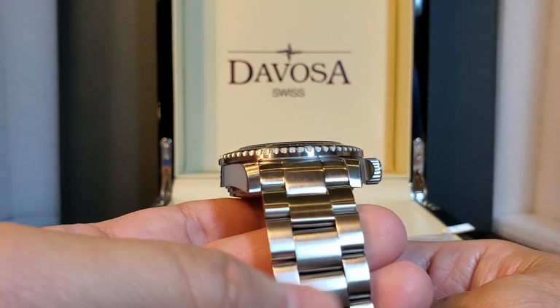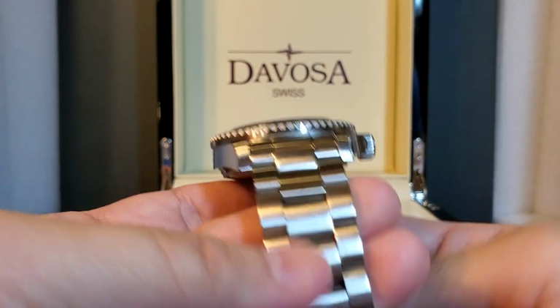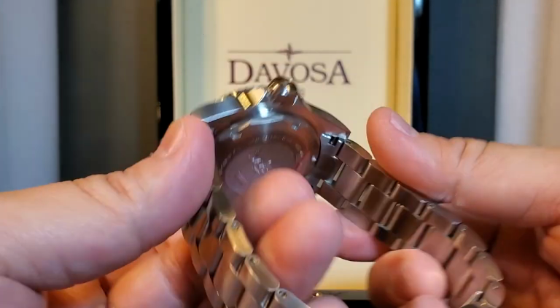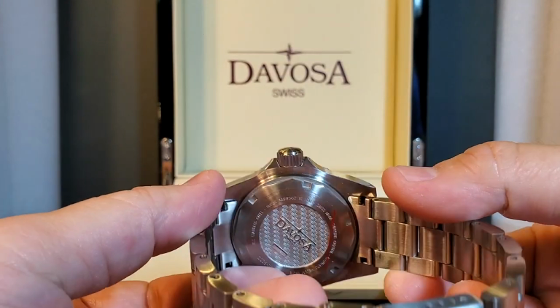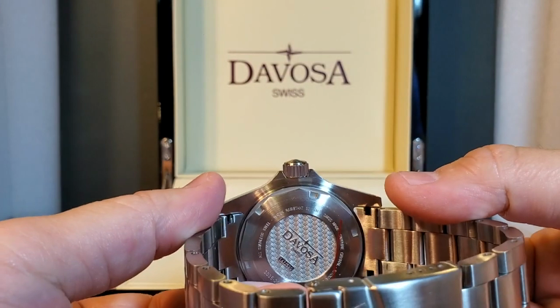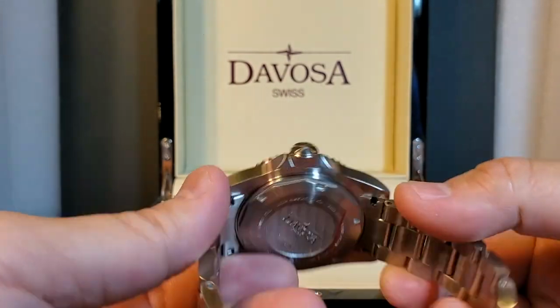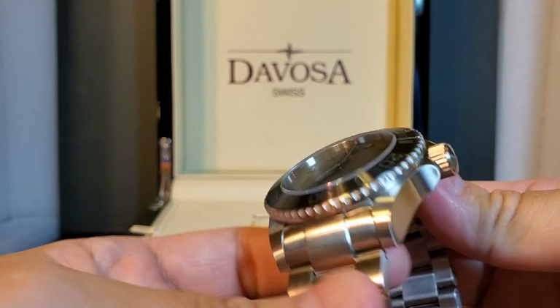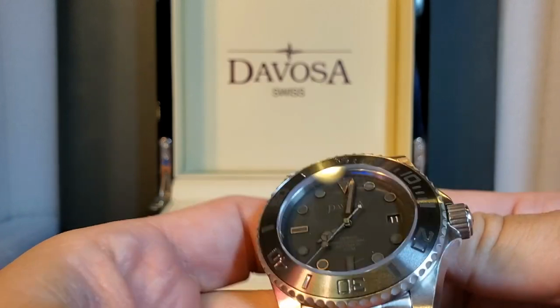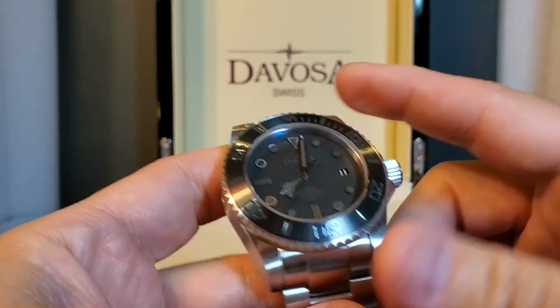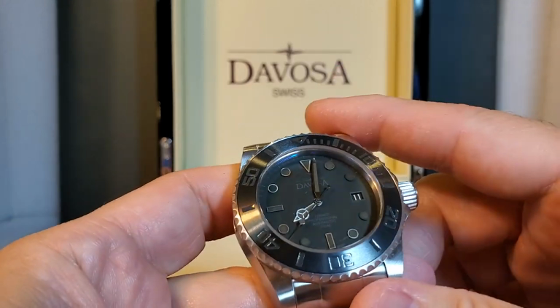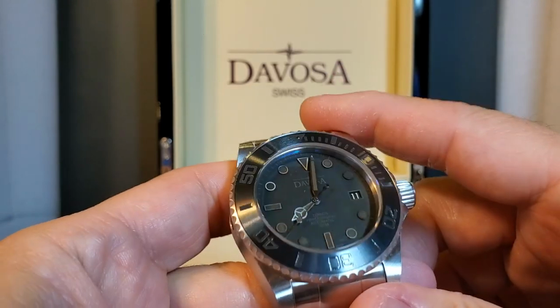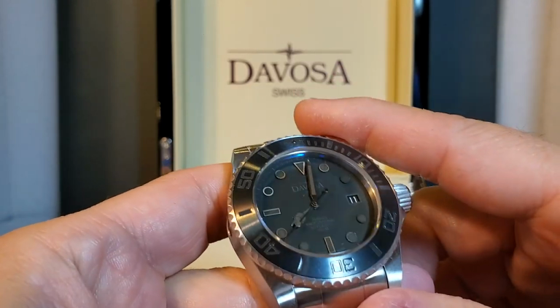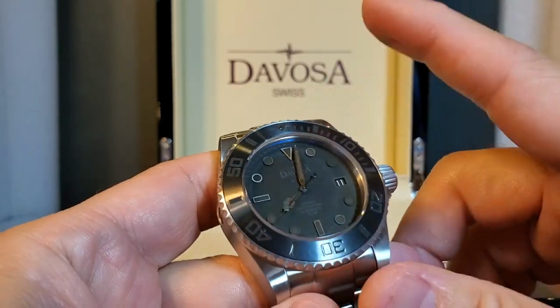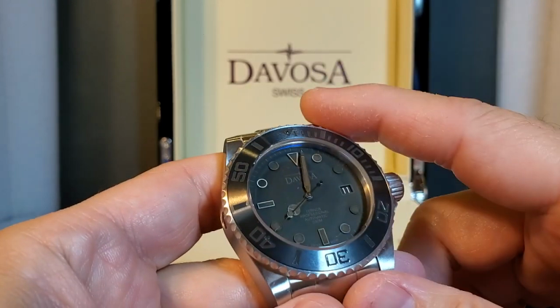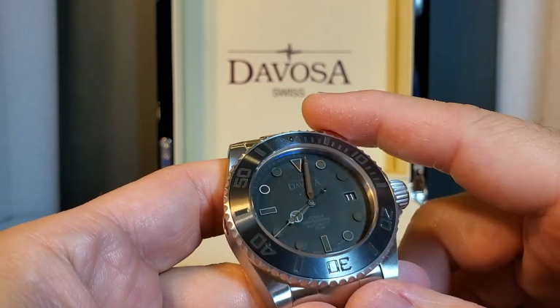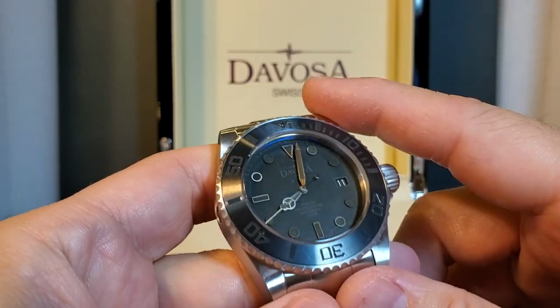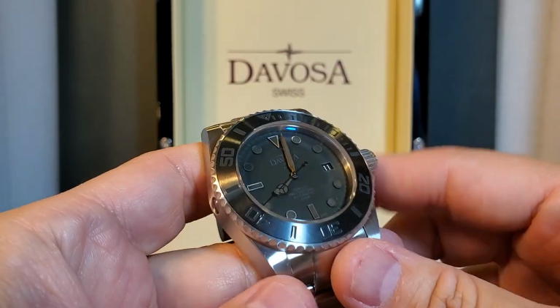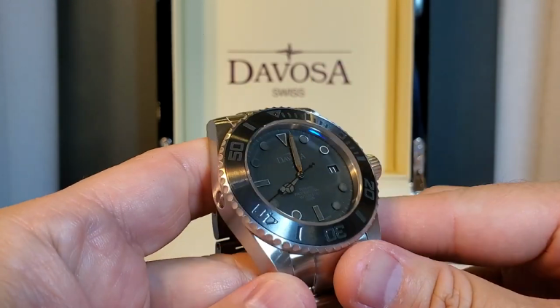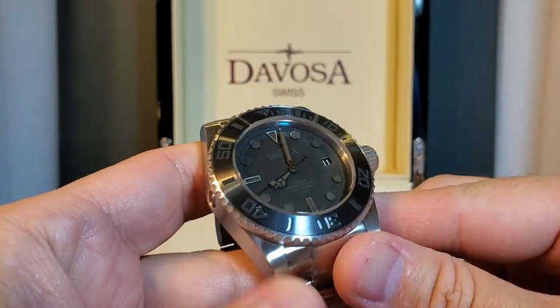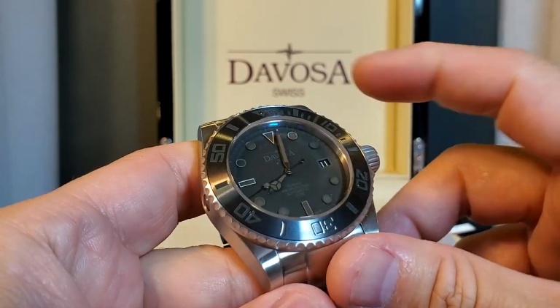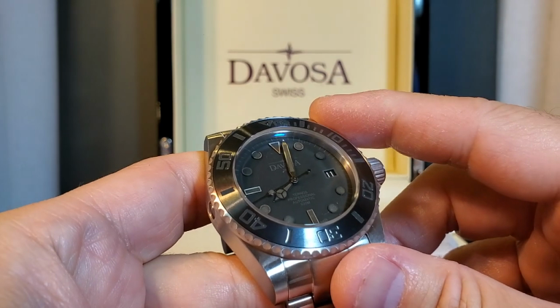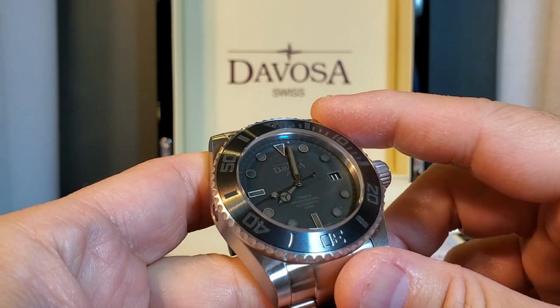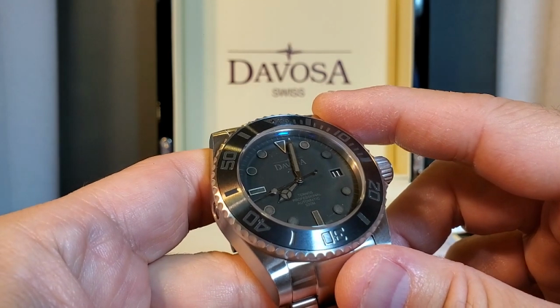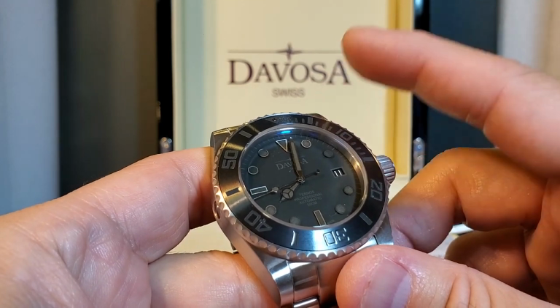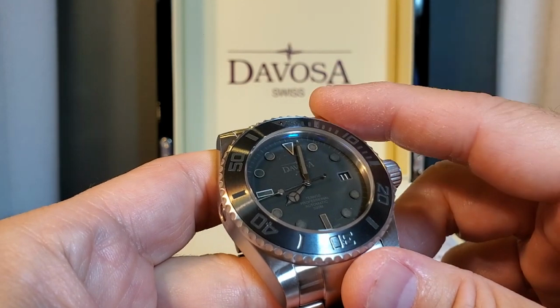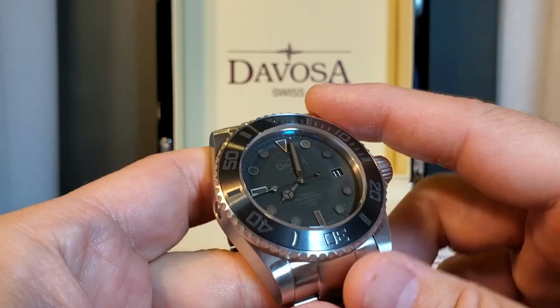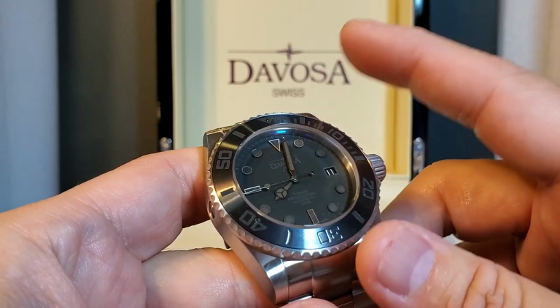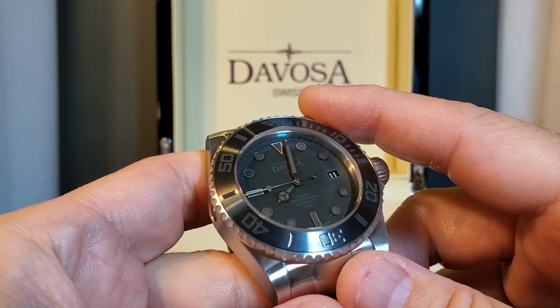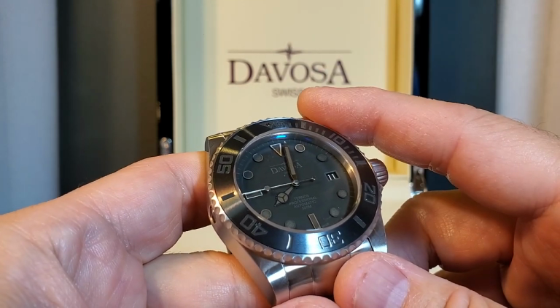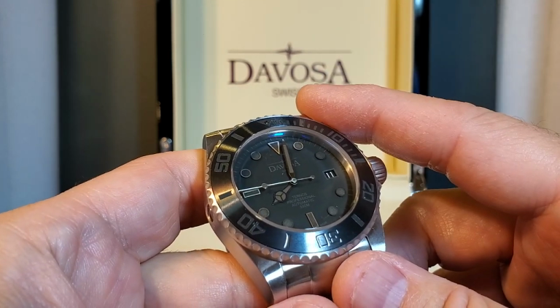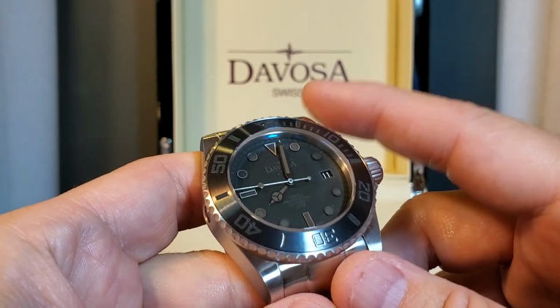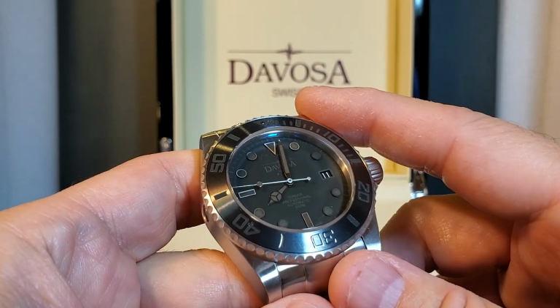Excellent finishing here on the bracelet. I'm very impressed. Thanks again to Devosa, and thanks for joining me in doing this unboxing together. I'll see you all next time.